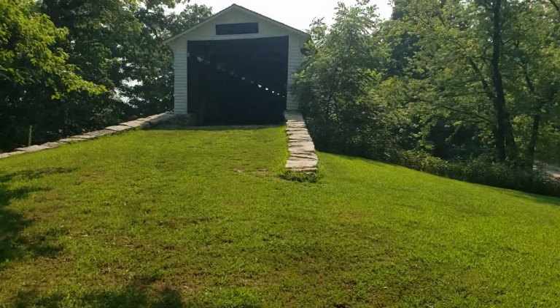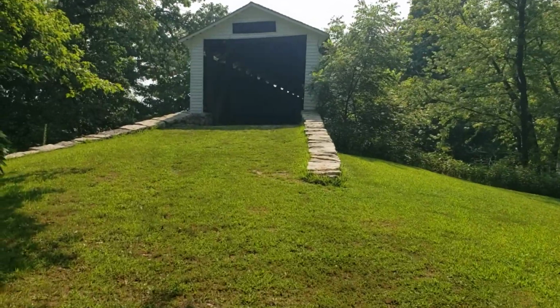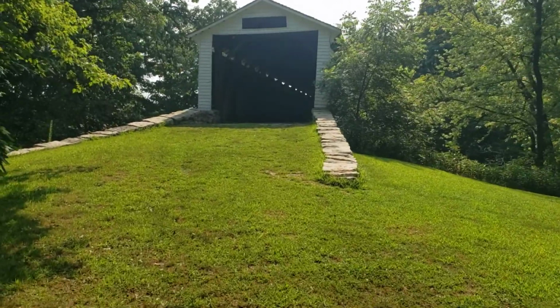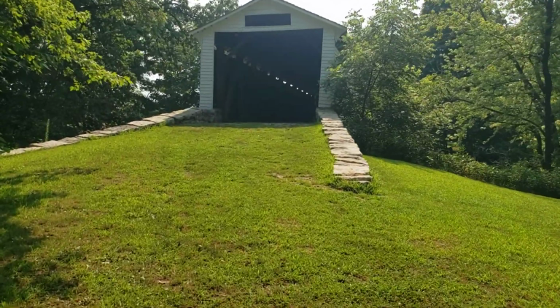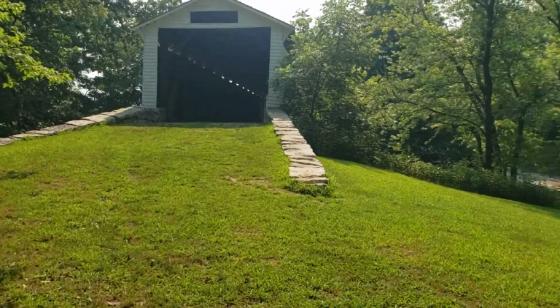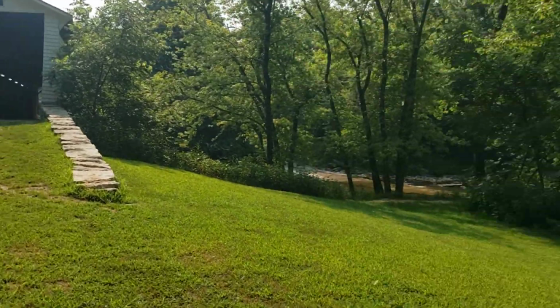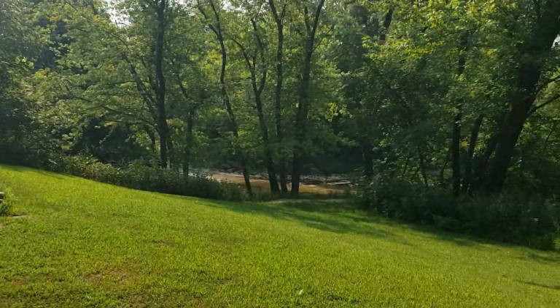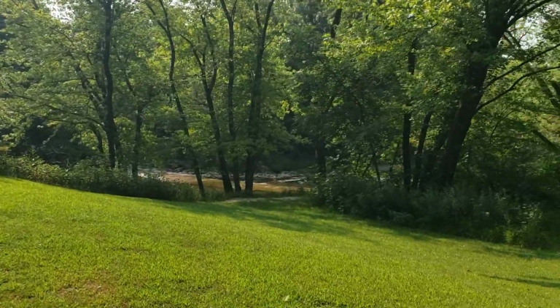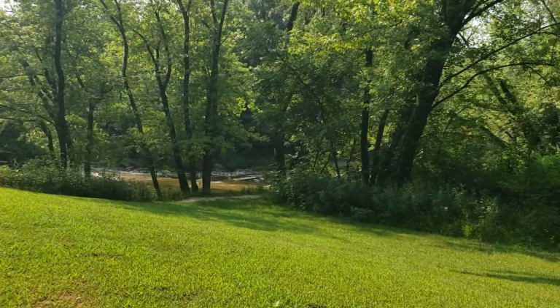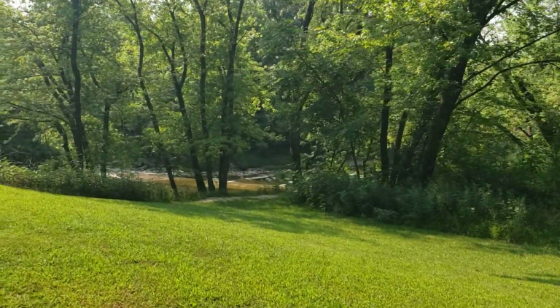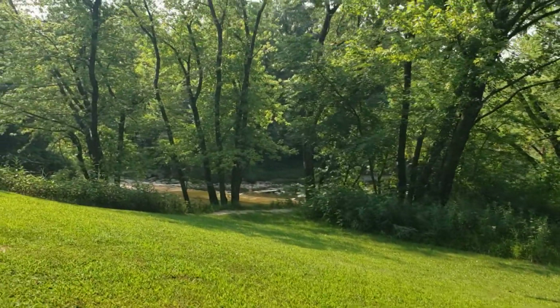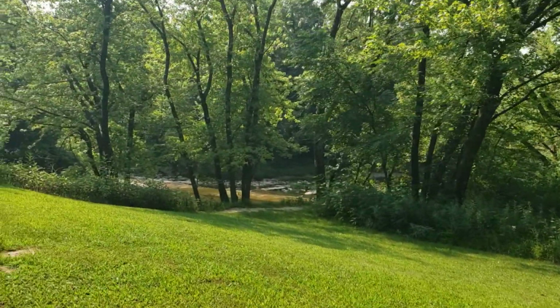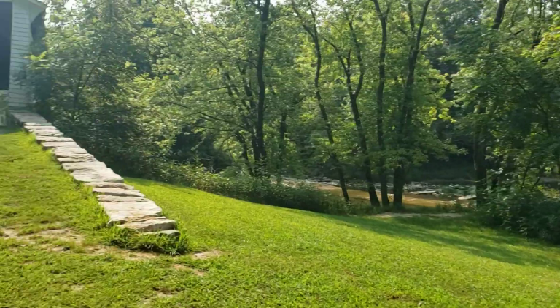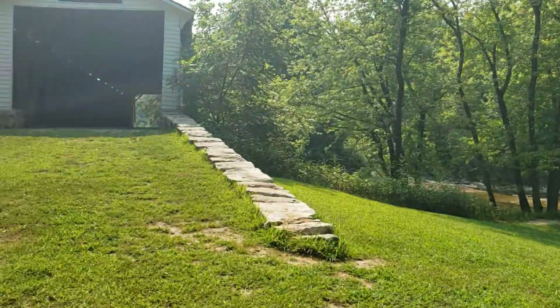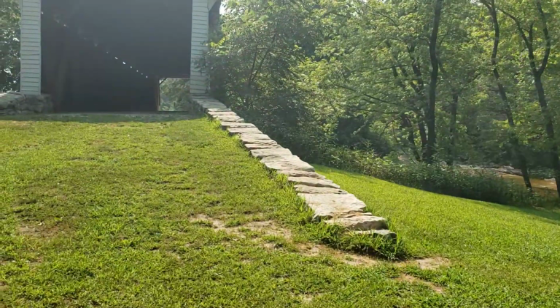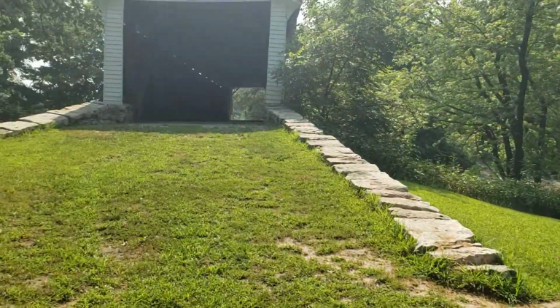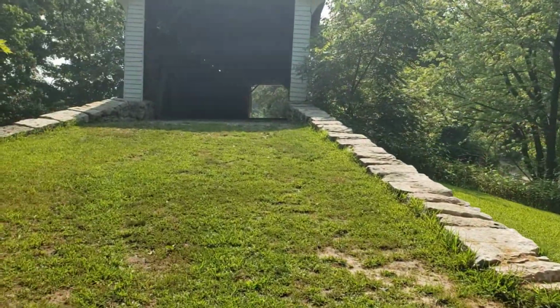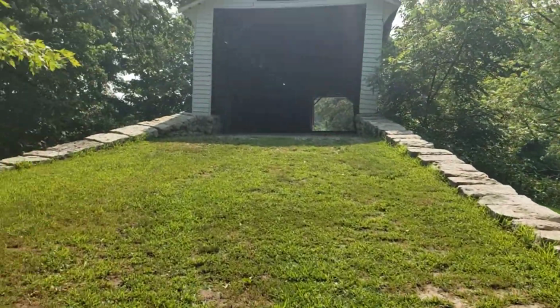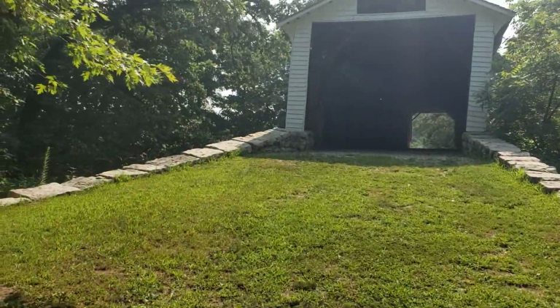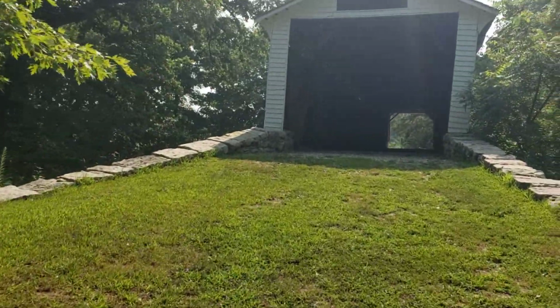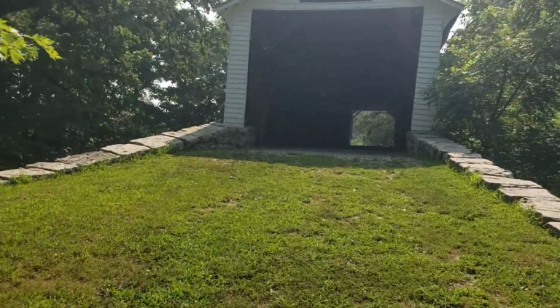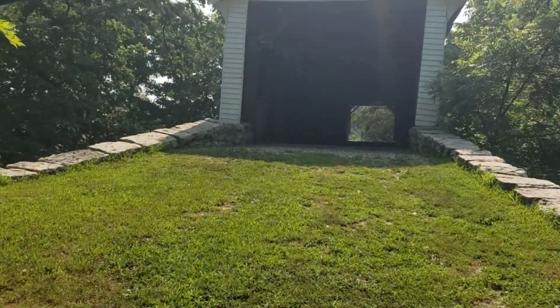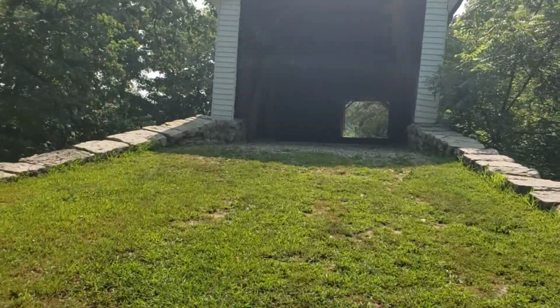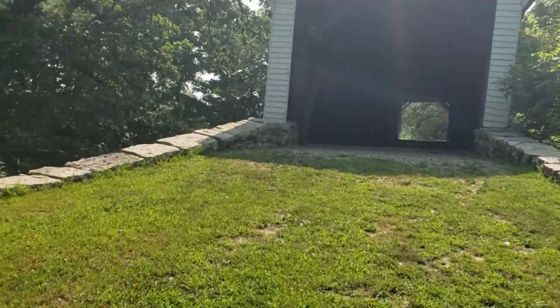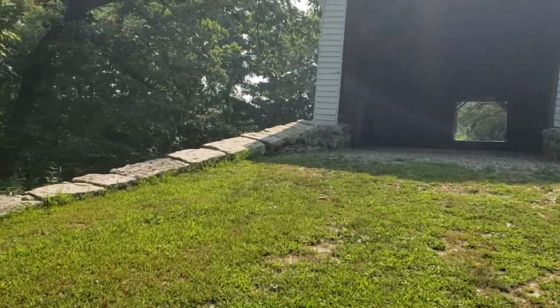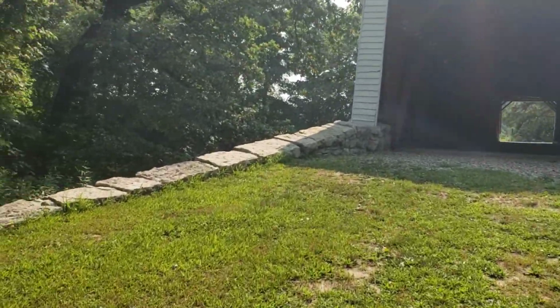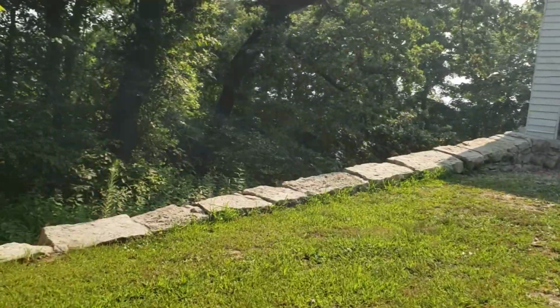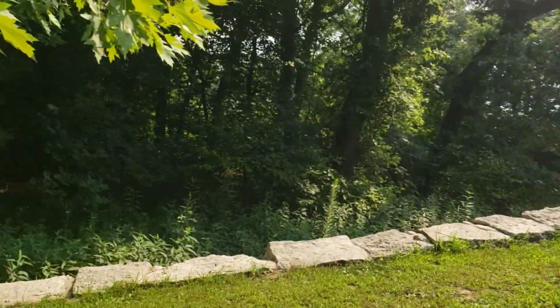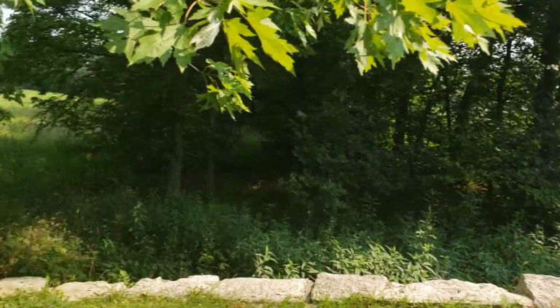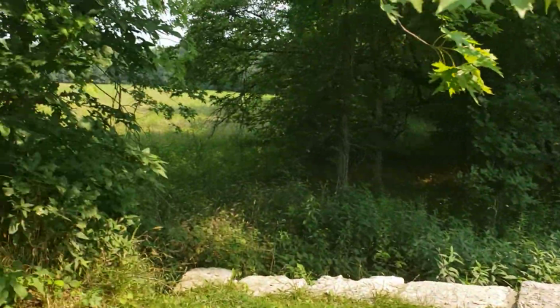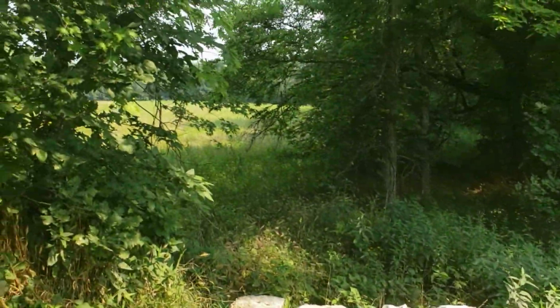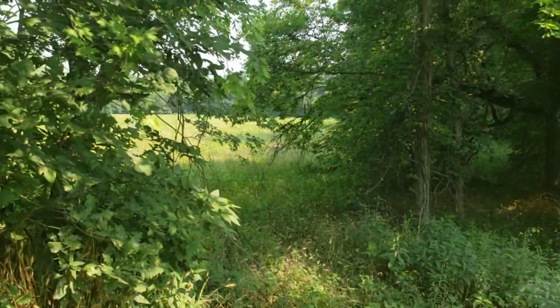We'll take a walk through her and take a little walk on the low water crossing down there and see what that's like too. This is a really nice, well-preserved bridge — they did some work on it a couple years ago. Let's look at the abutments to it.